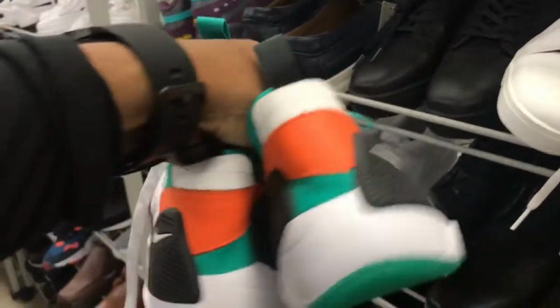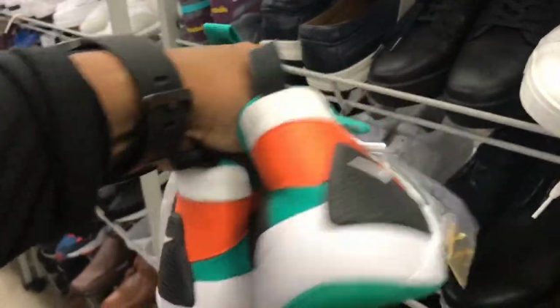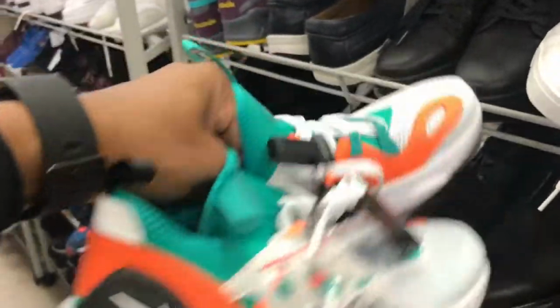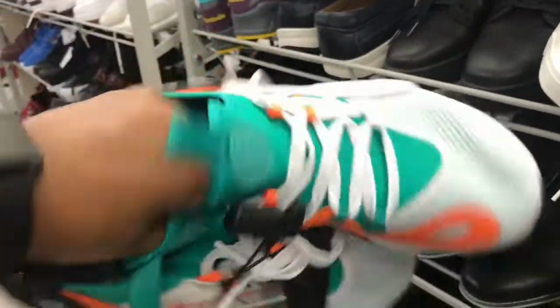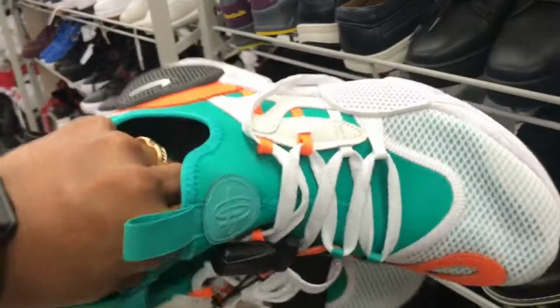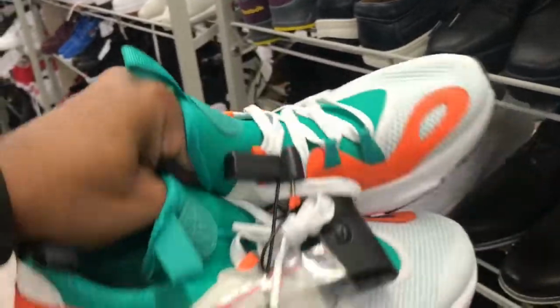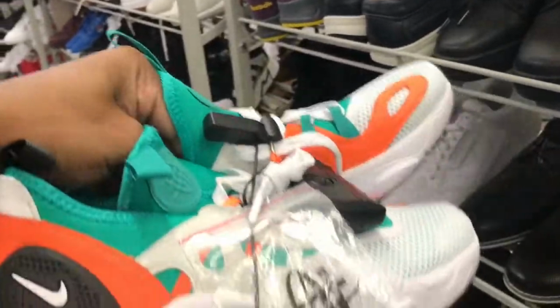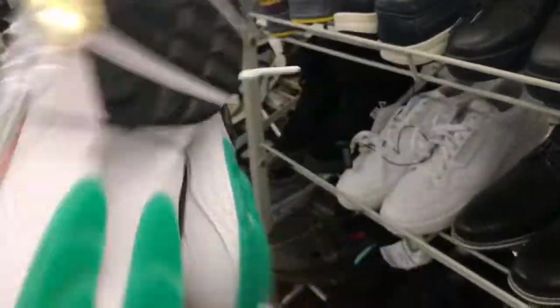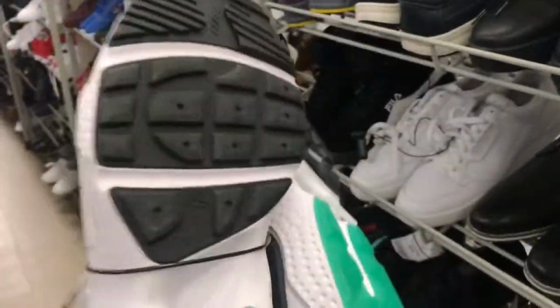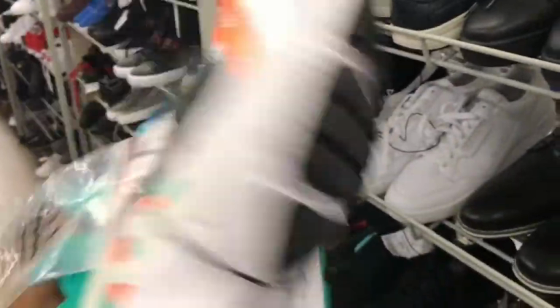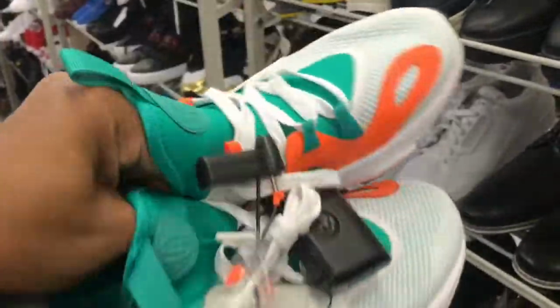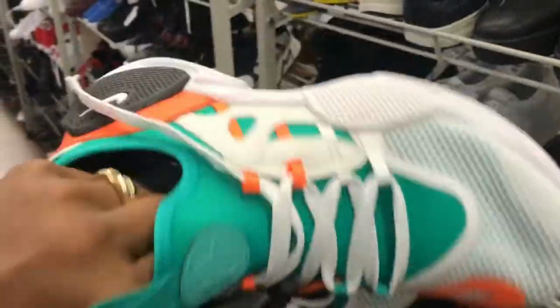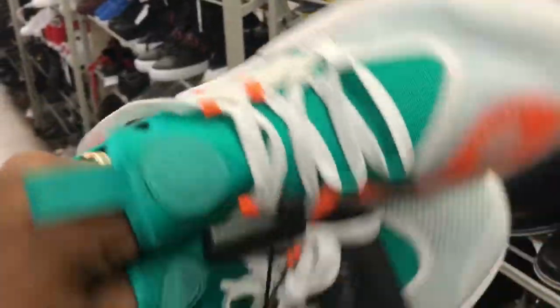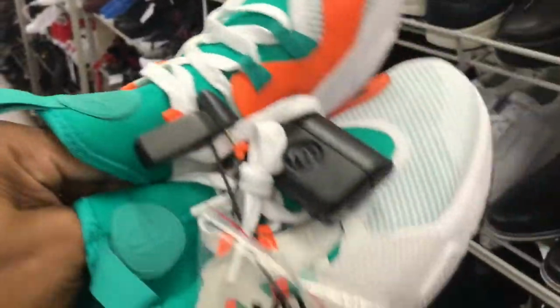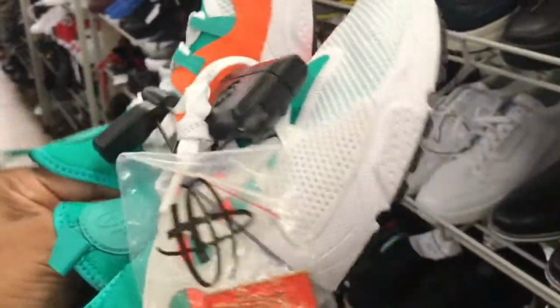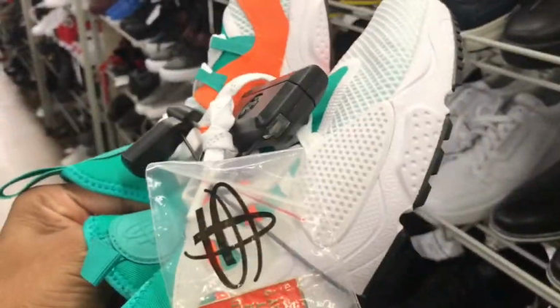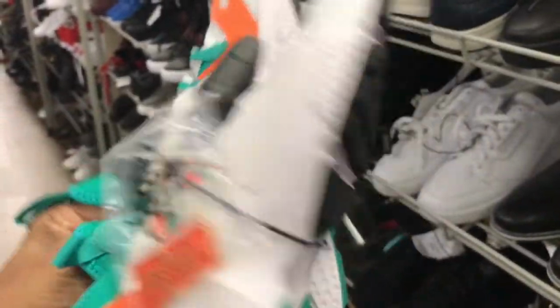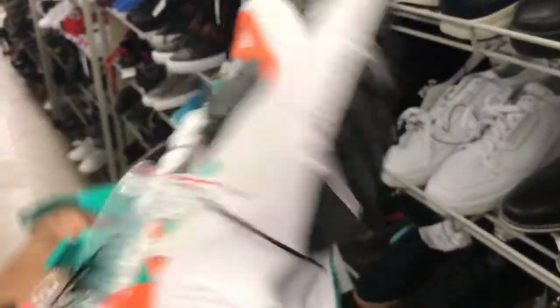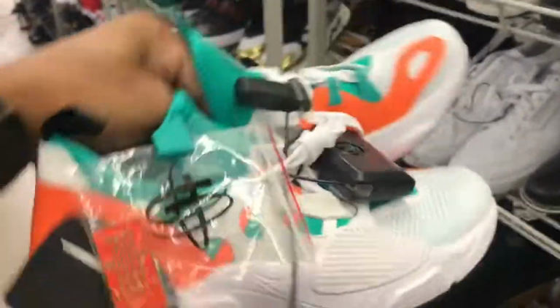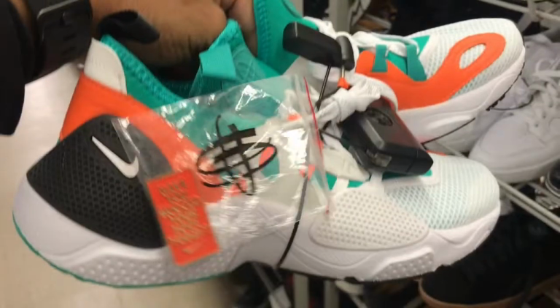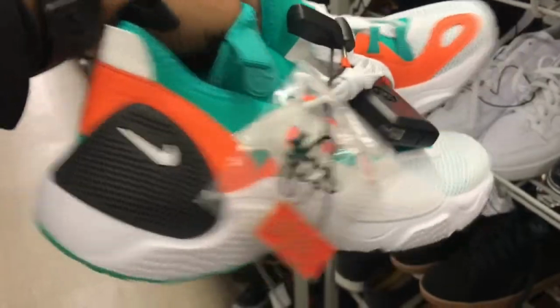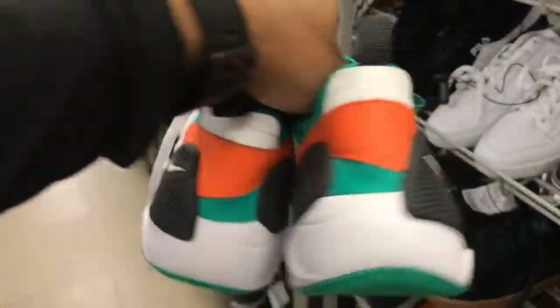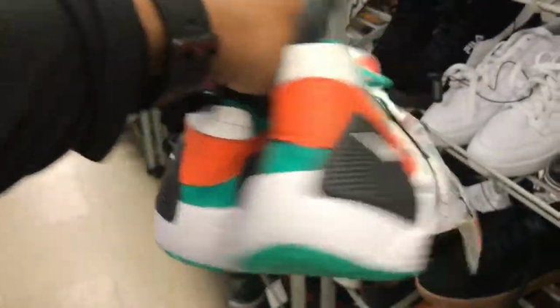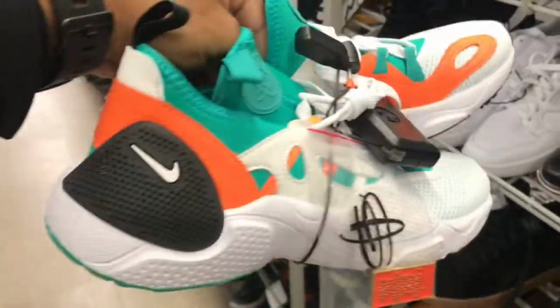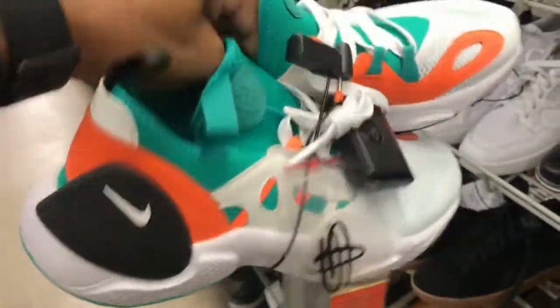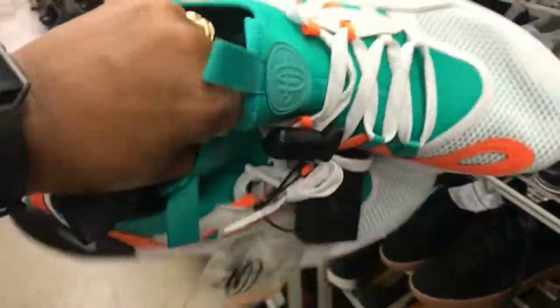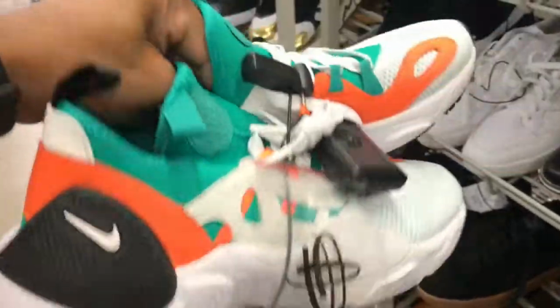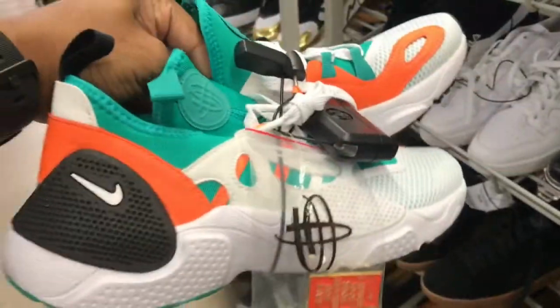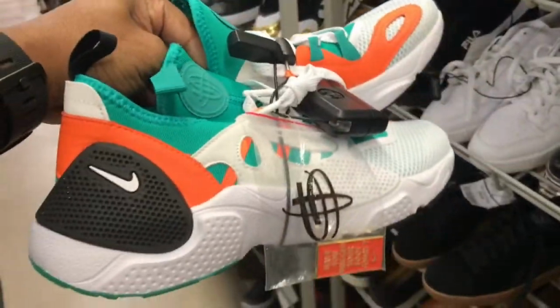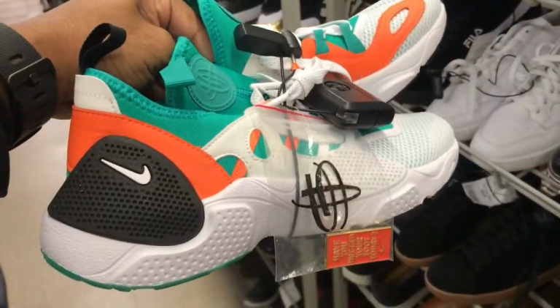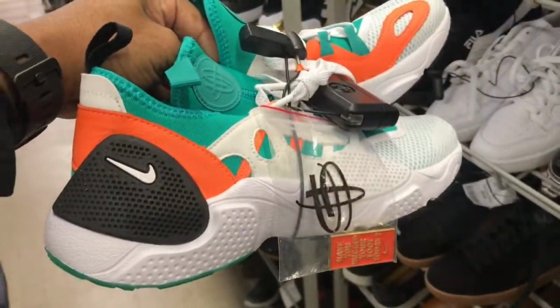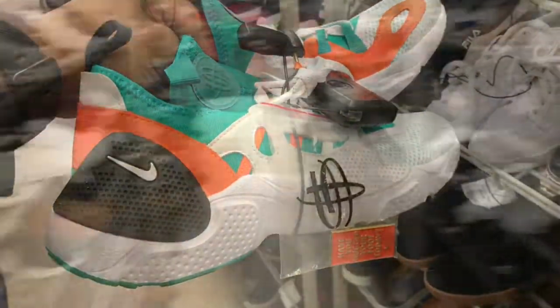Found some of these Miami Dolphins Huaraches — nice colorway. These are going to be around the same price as the others. We've seen these before in Burlington, family, but they got a plethora of these joints up in here.